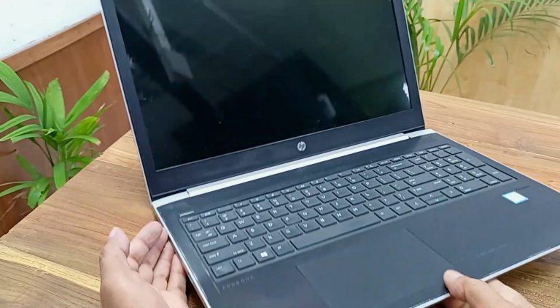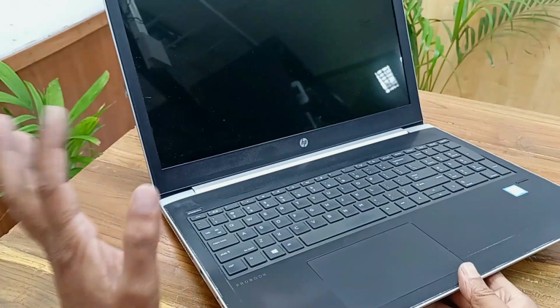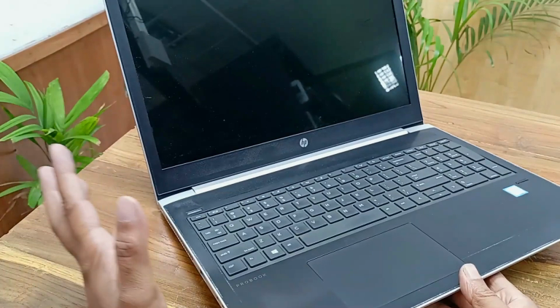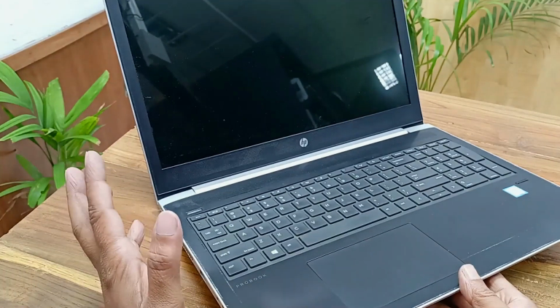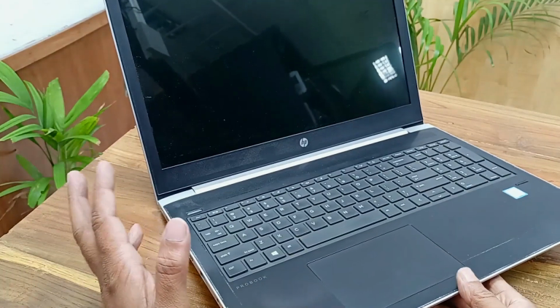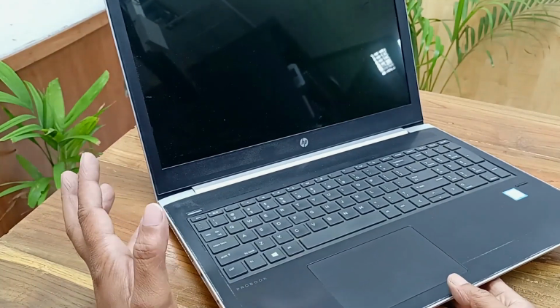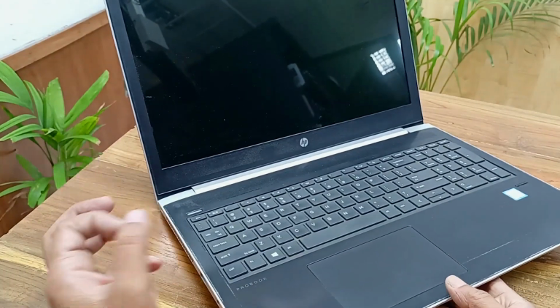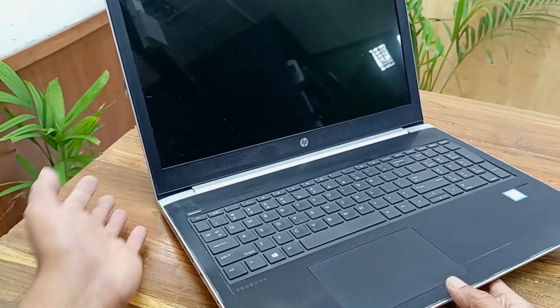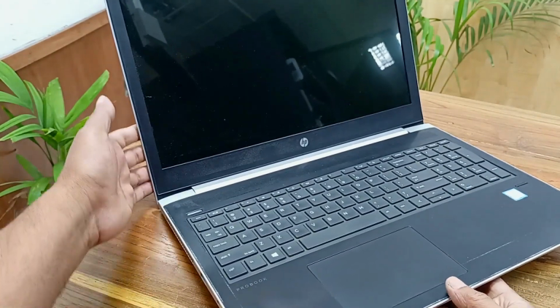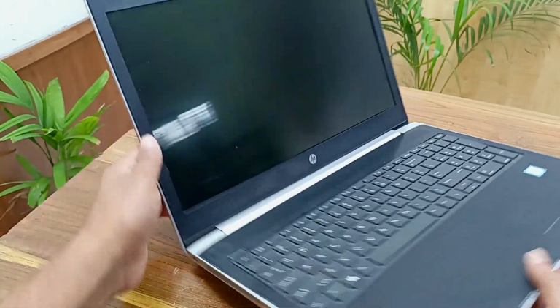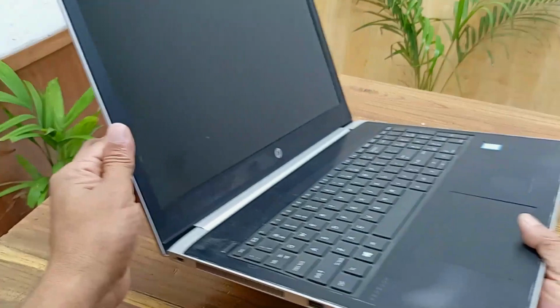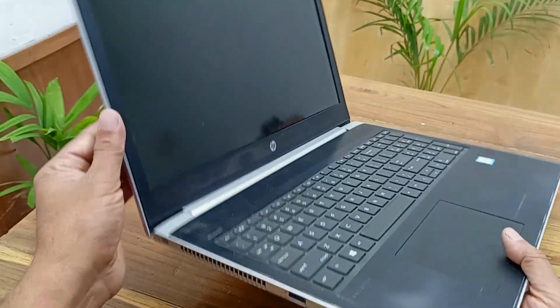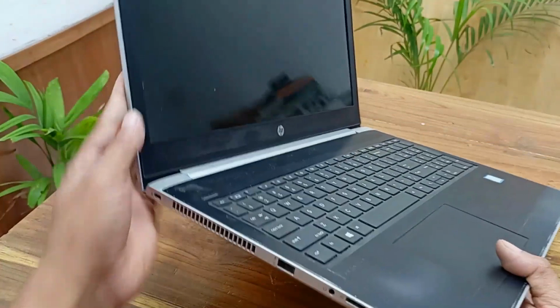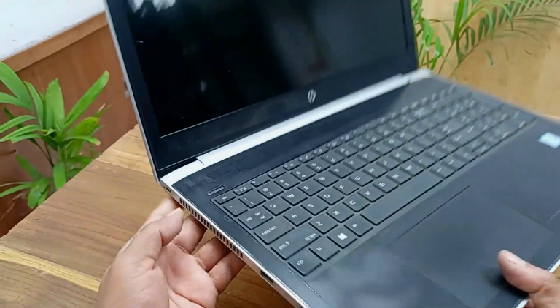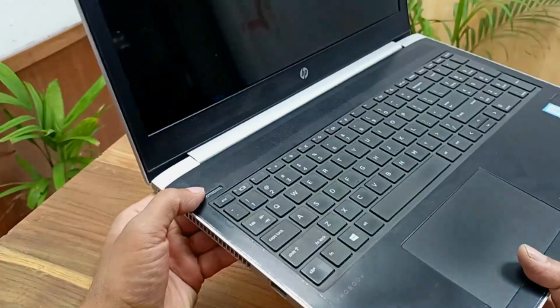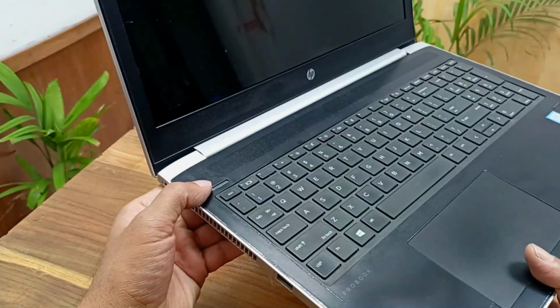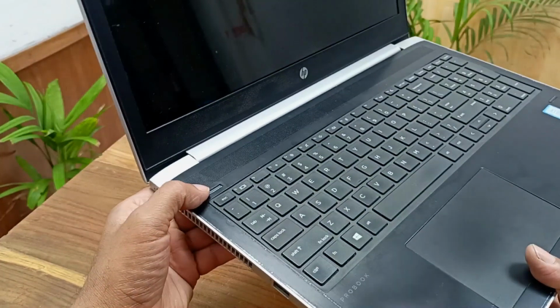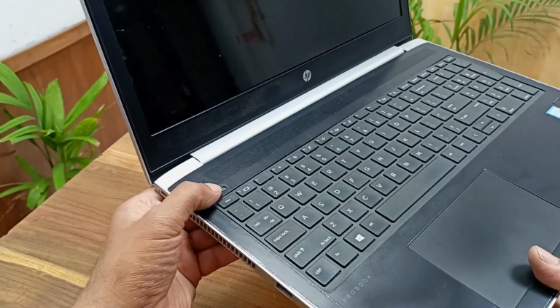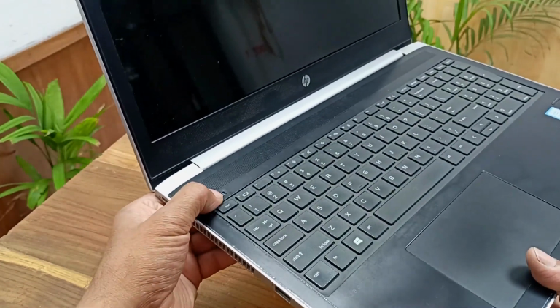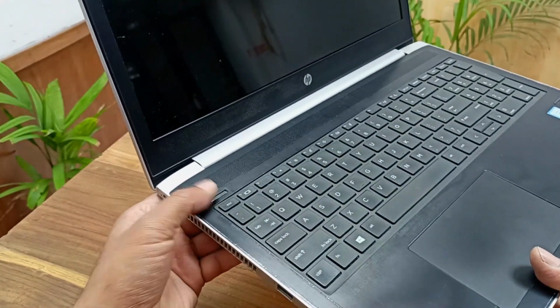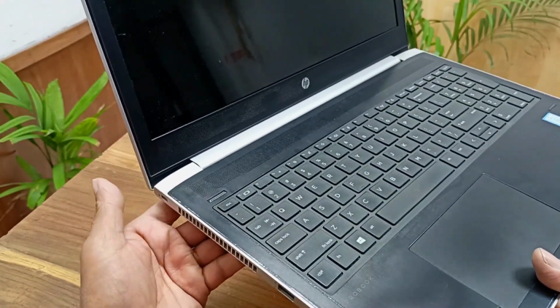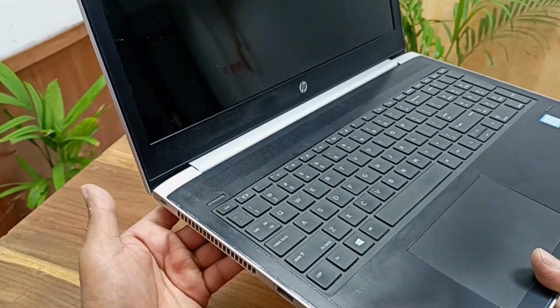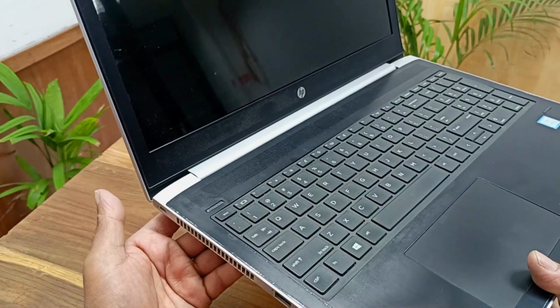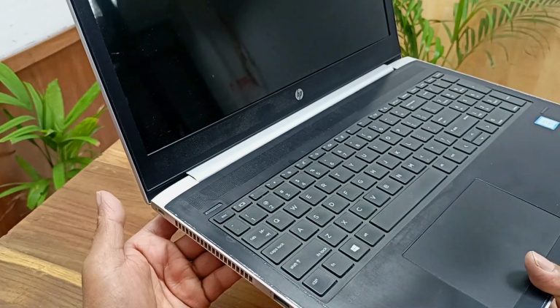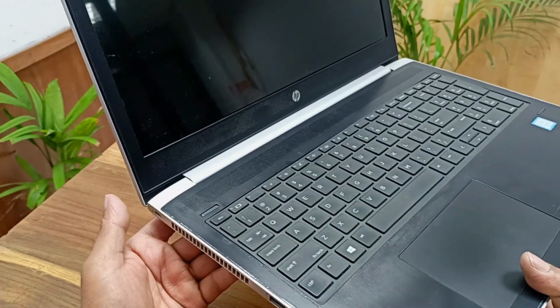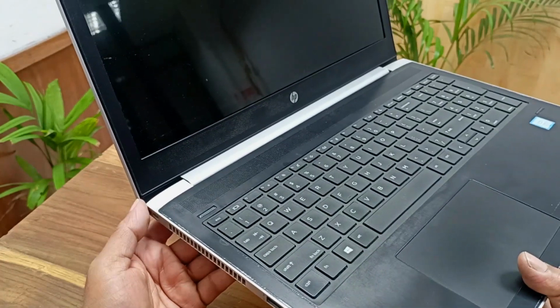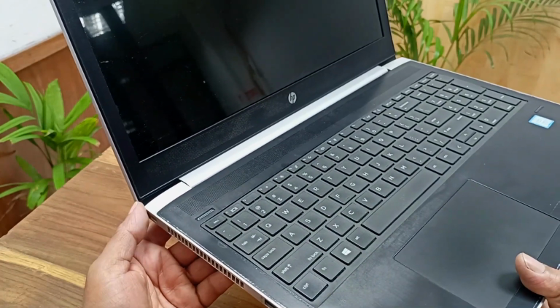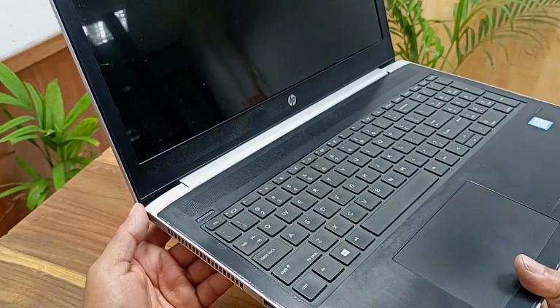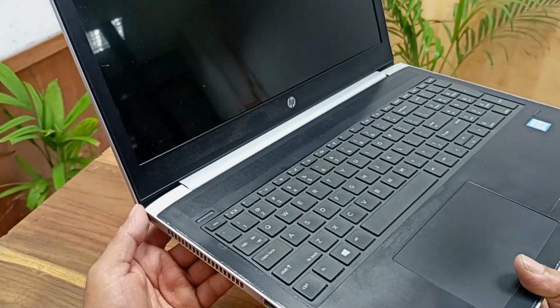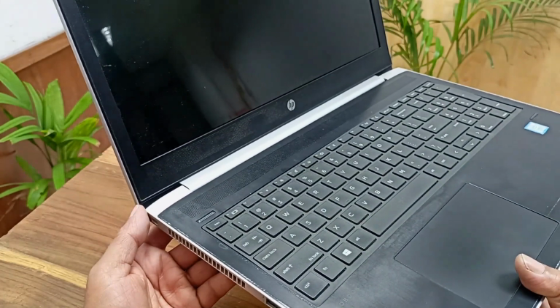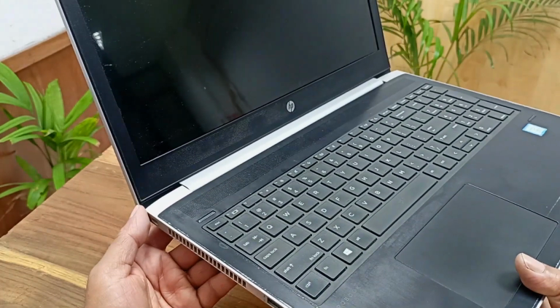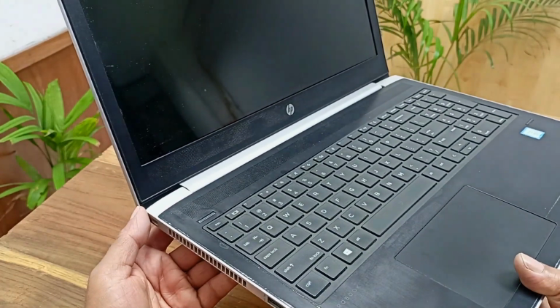Here is the HP ProBook 450 G5 laptop. The problem with this laptop is that it is not turning on. Let's press the power button — the power button is not working.